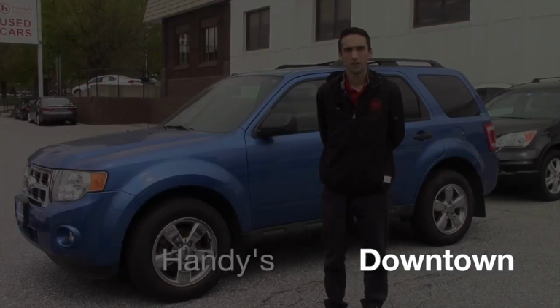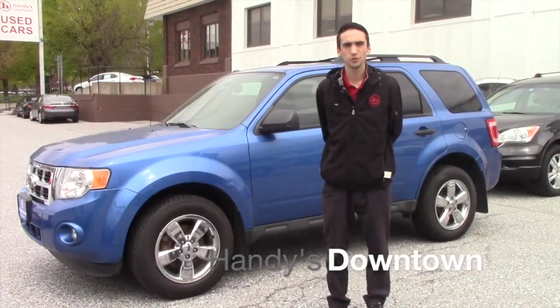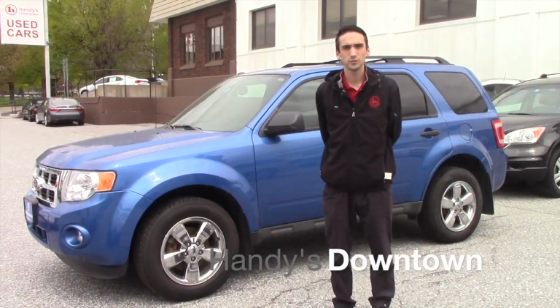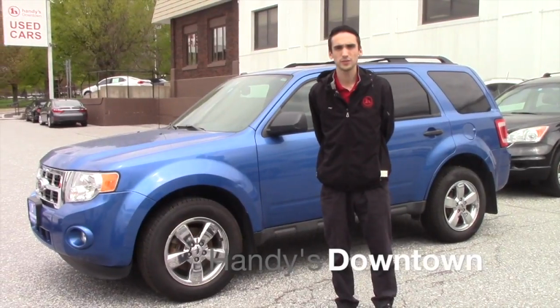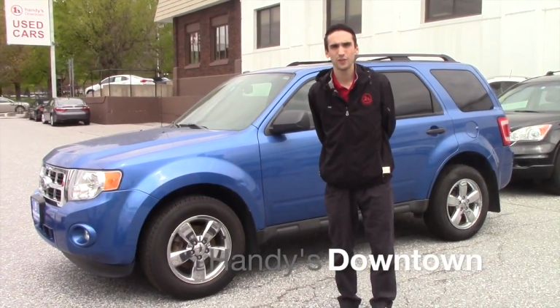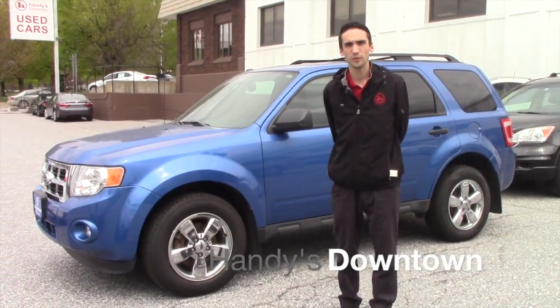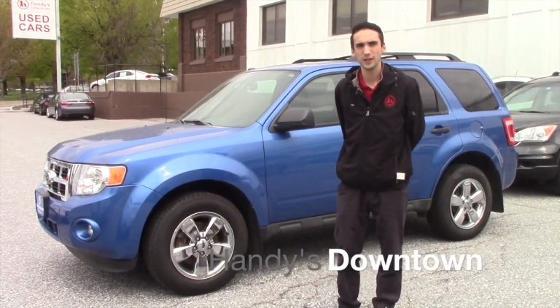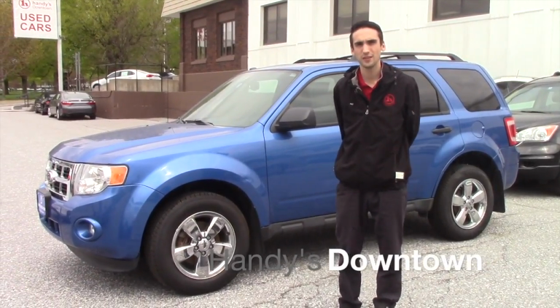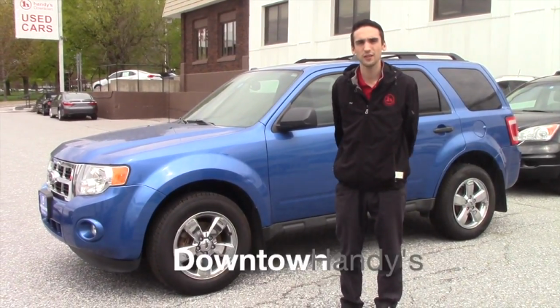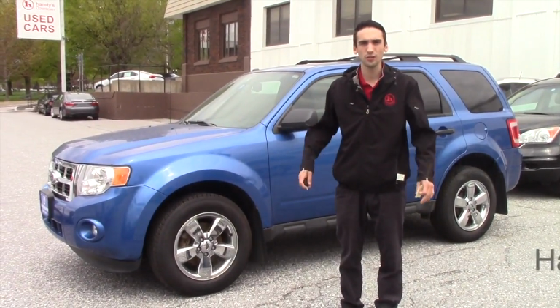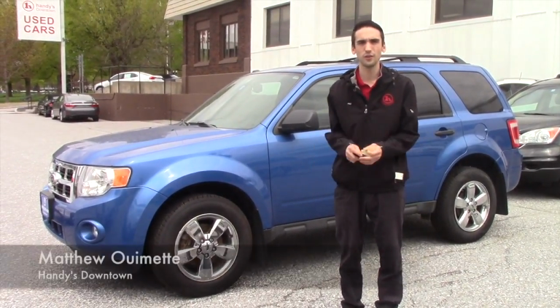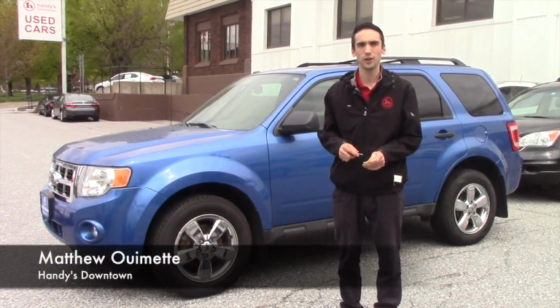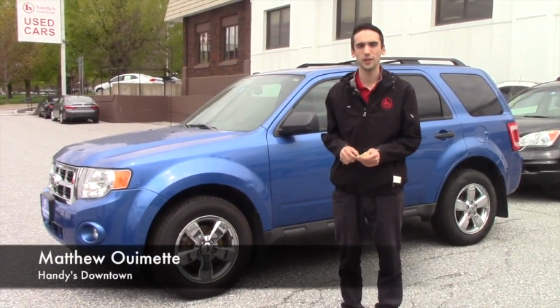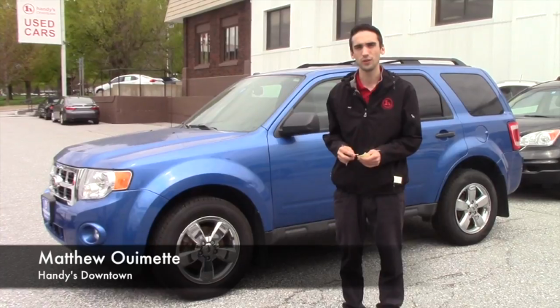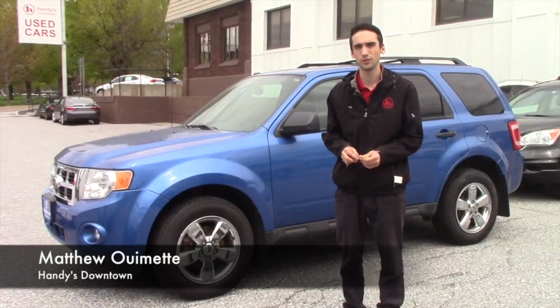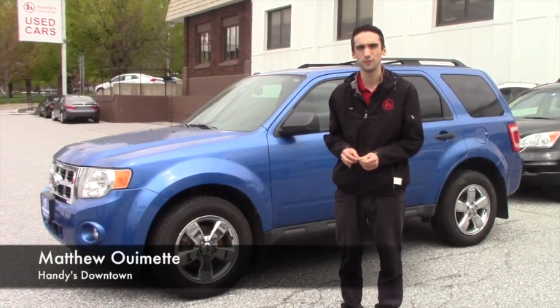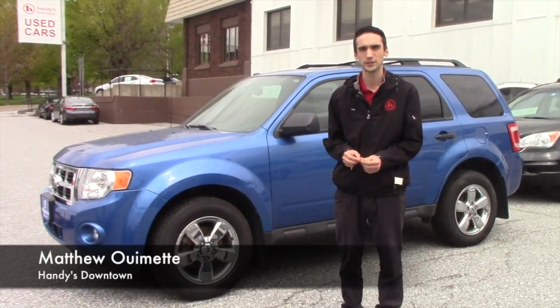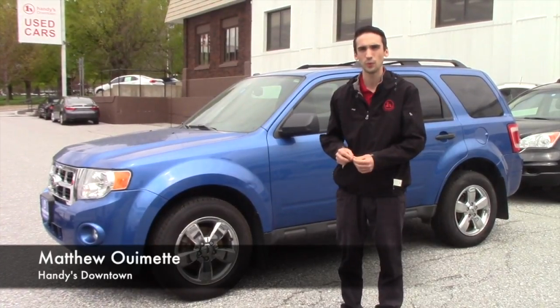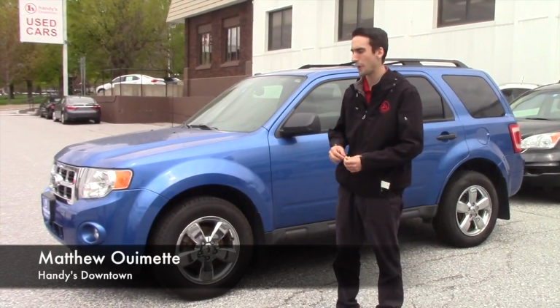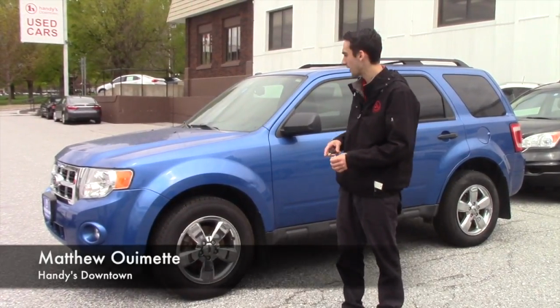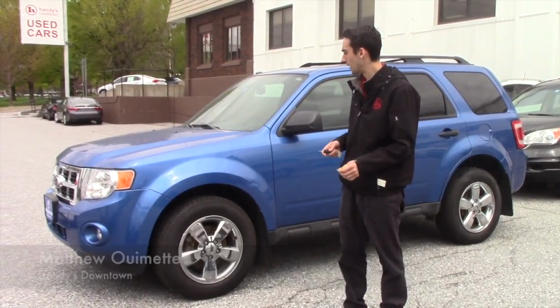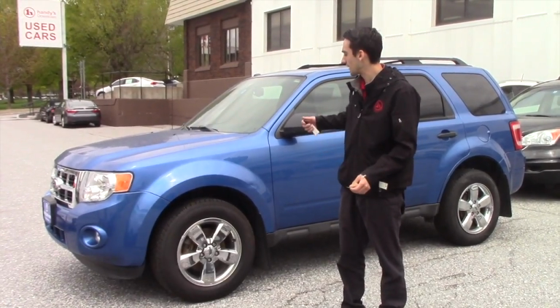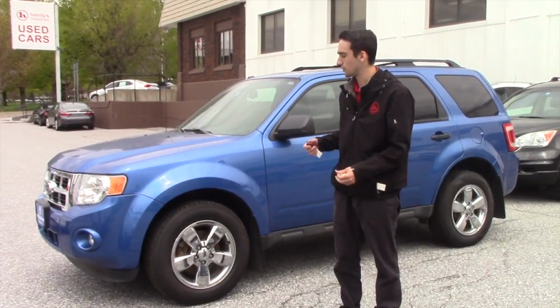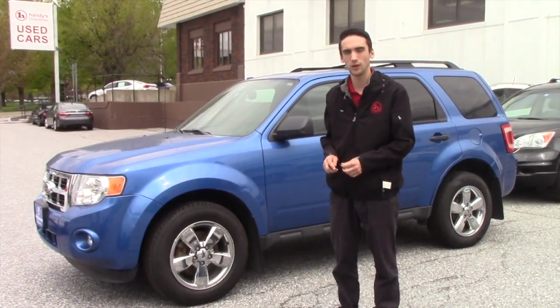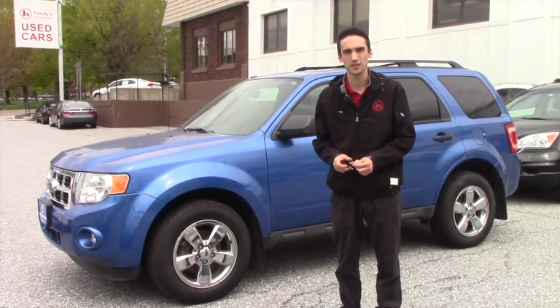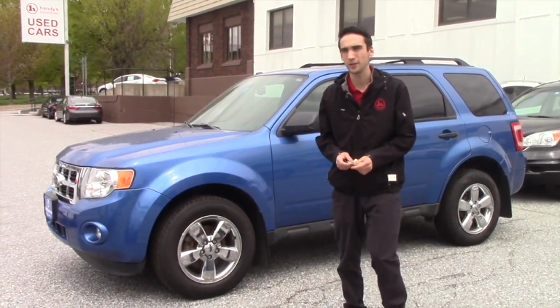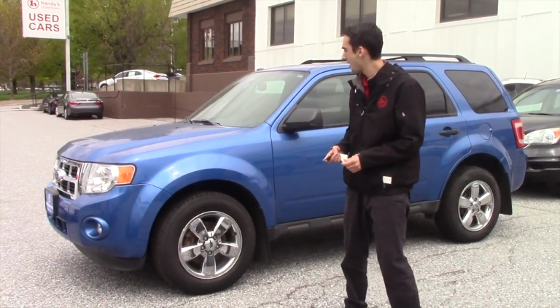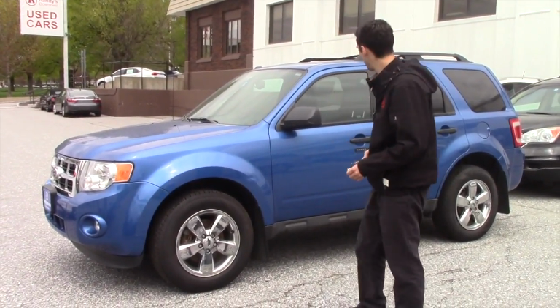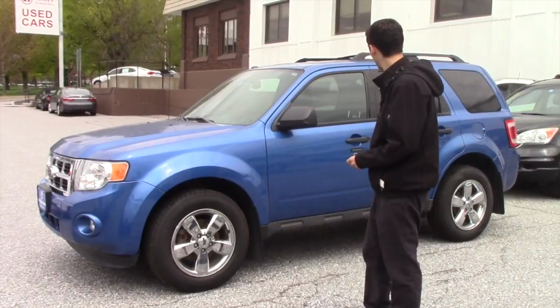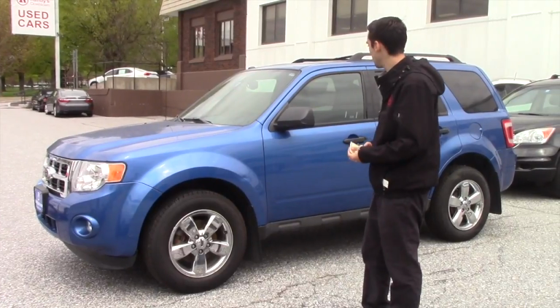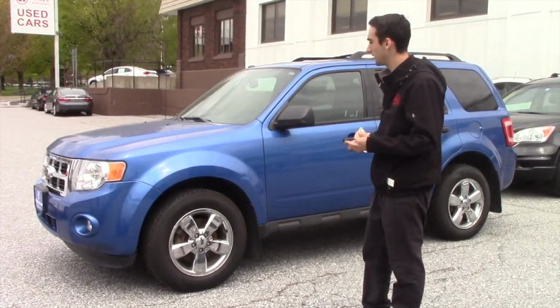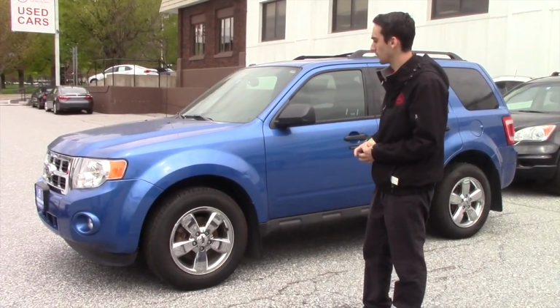Hello Joshua, this is Matthew Riemann from Handy Downtown. I know you inquired on a 2013 Ford Escape a while back. We got this 2012 Escape in, and it's going to be pretty similar.